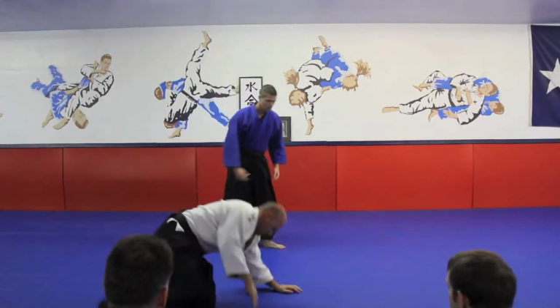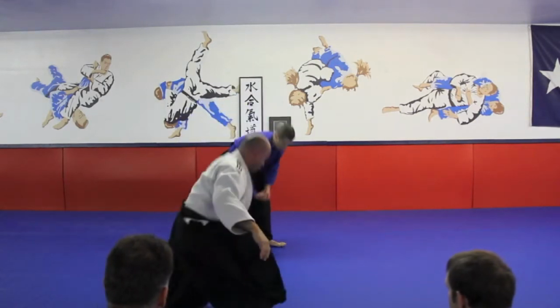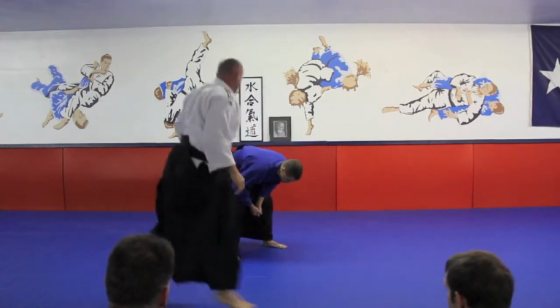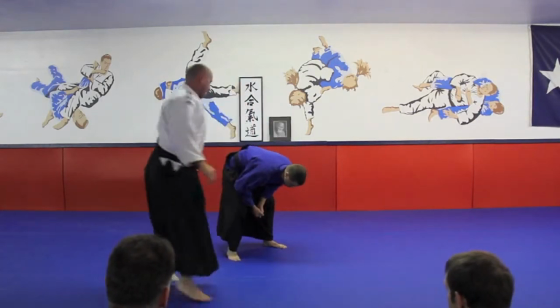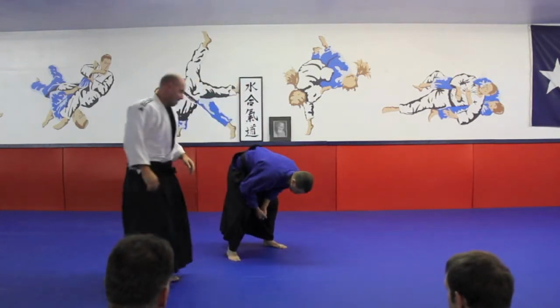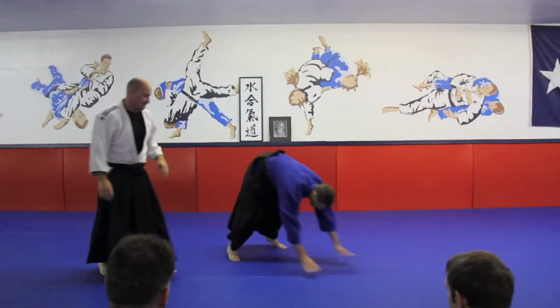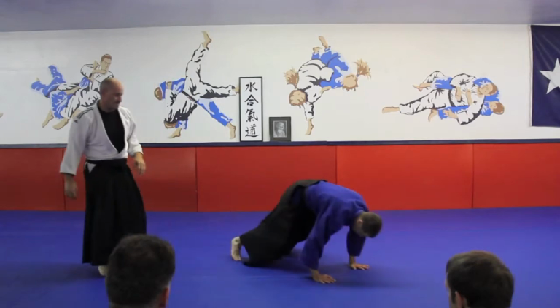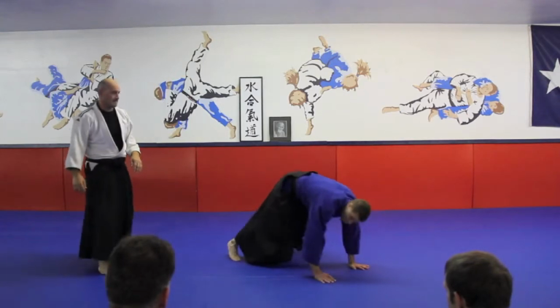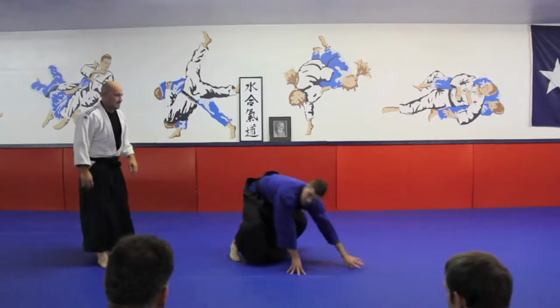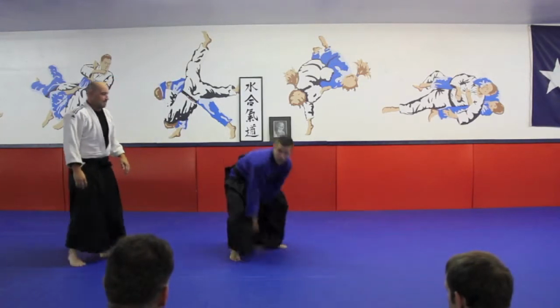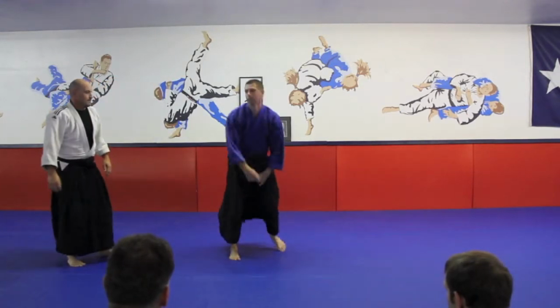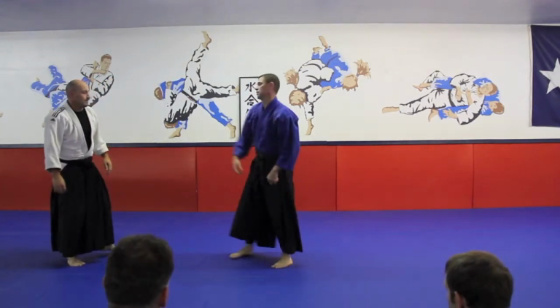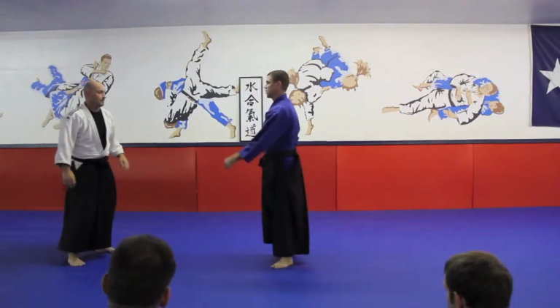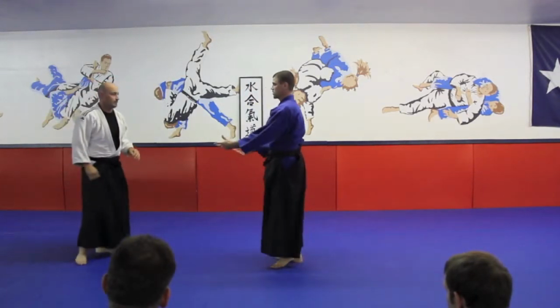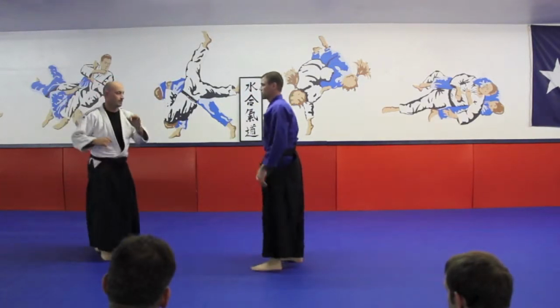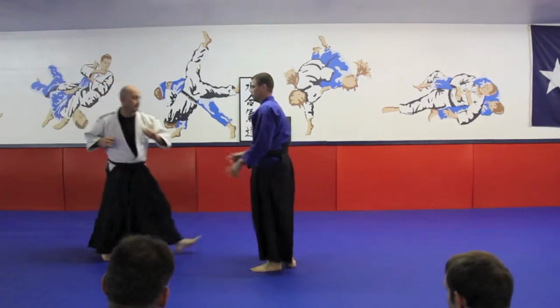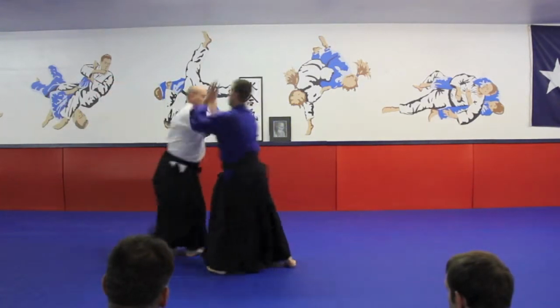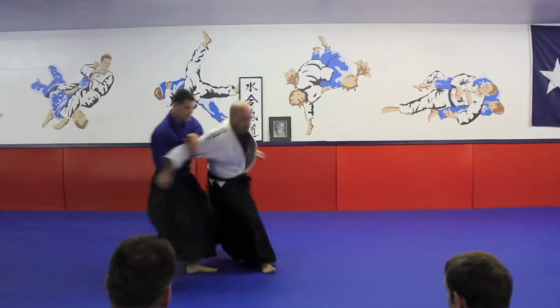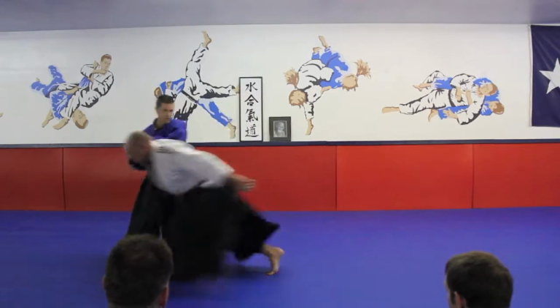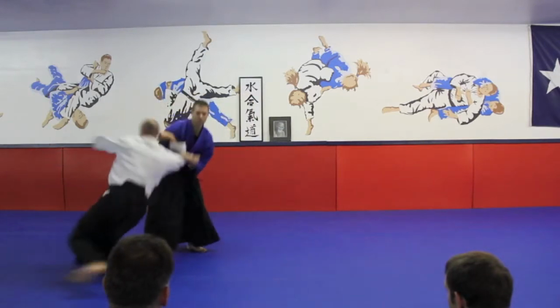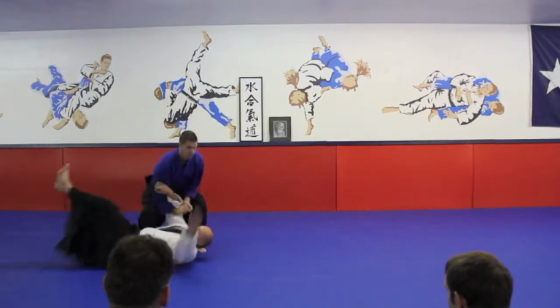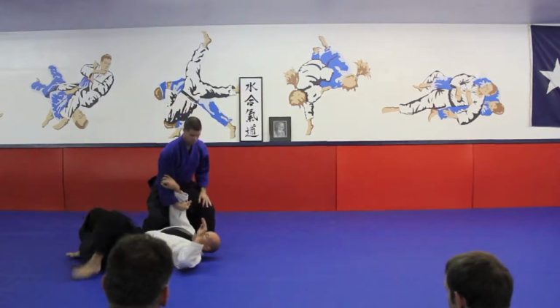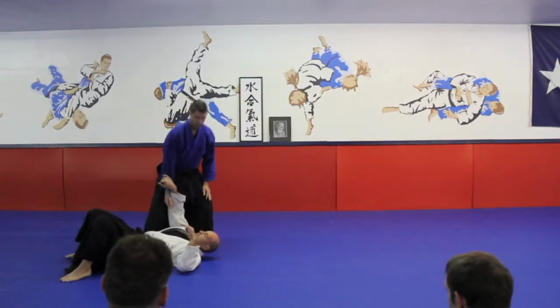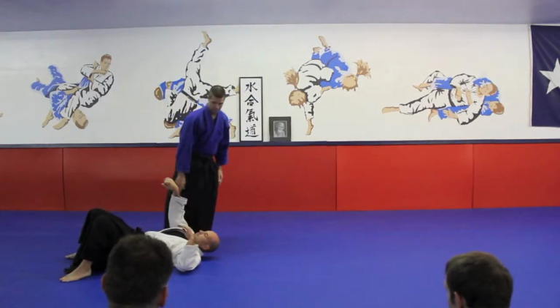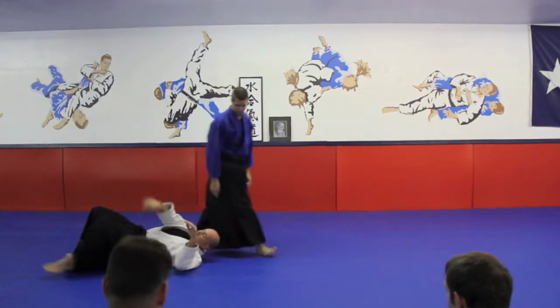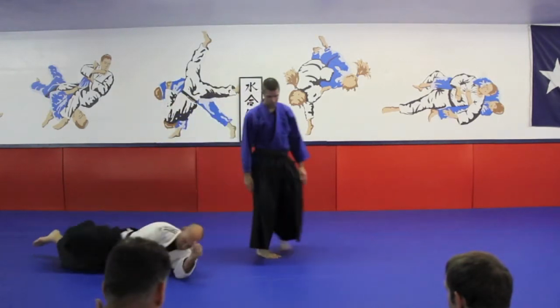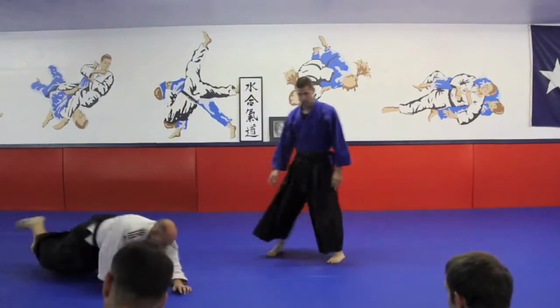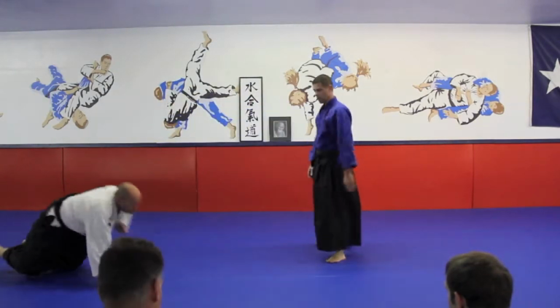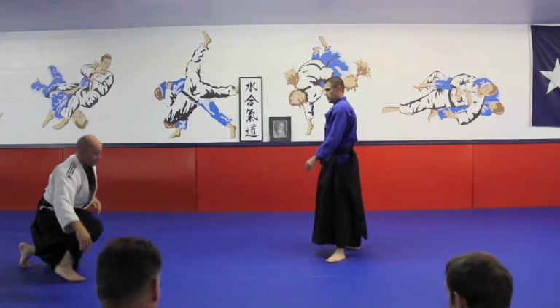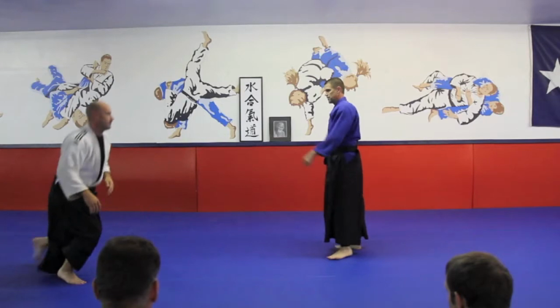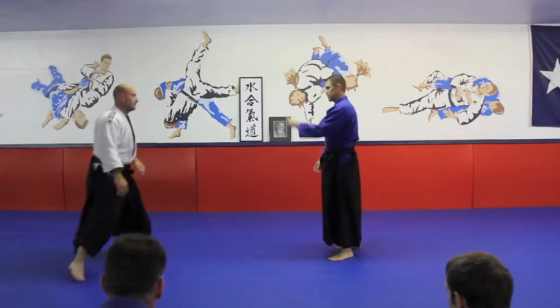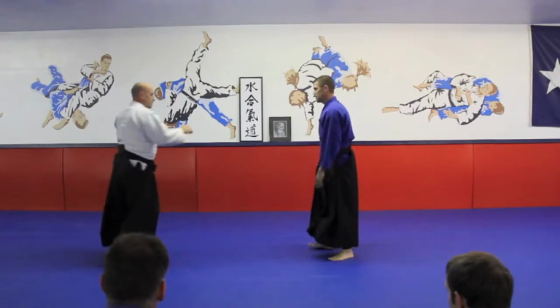You don't want to end up like this because you're just getting pulled over and you'll be on the floor. So let him come in, like this, on this side.